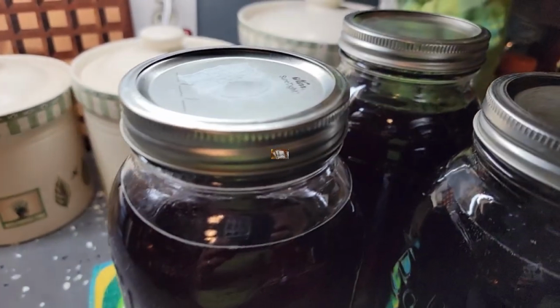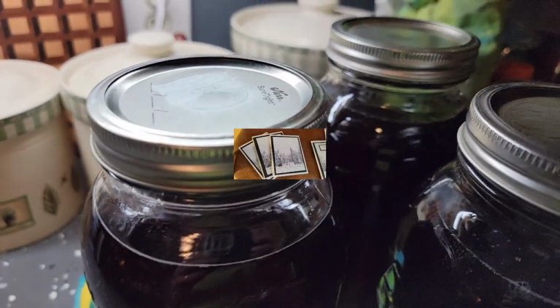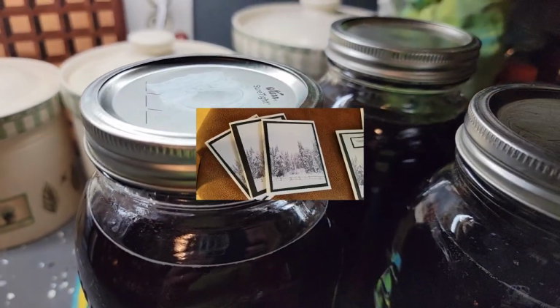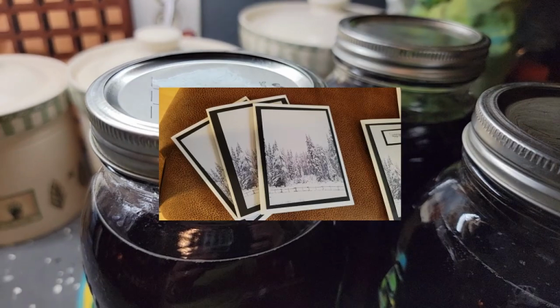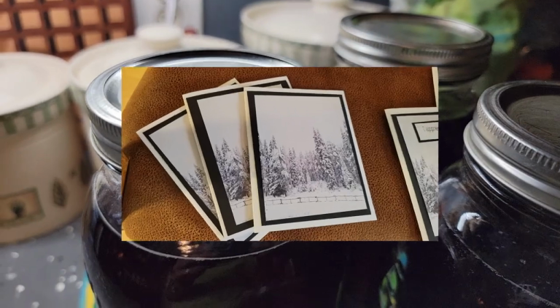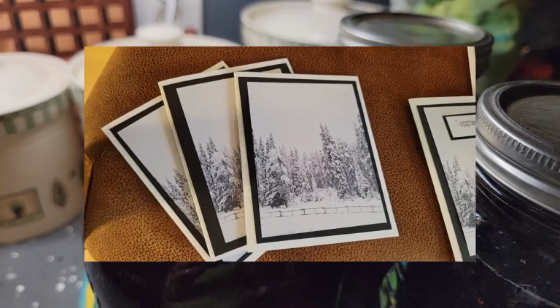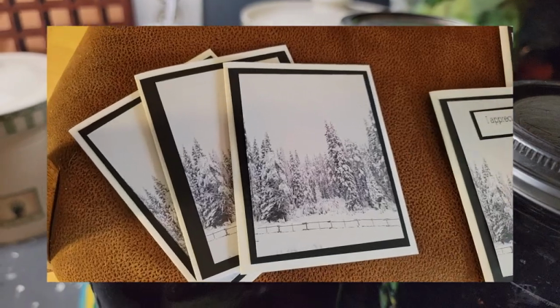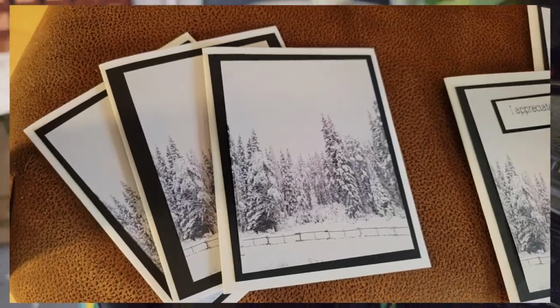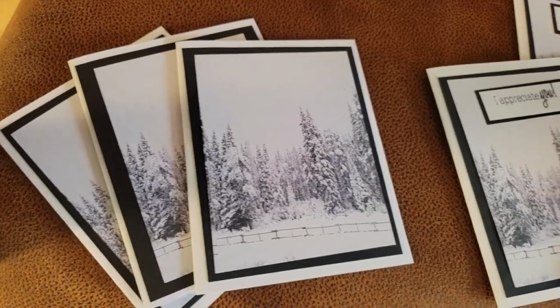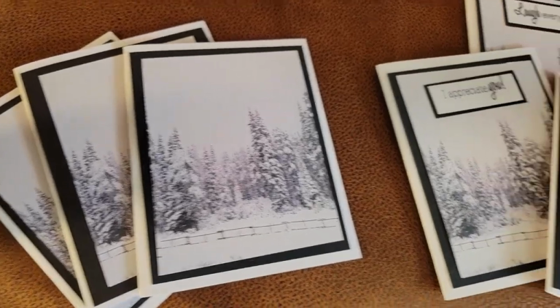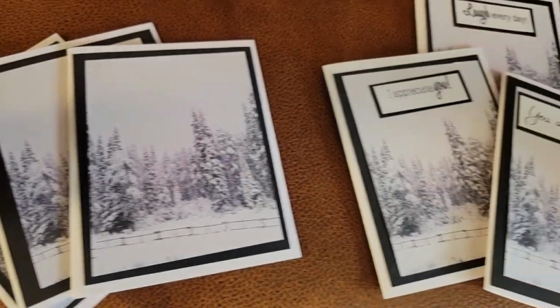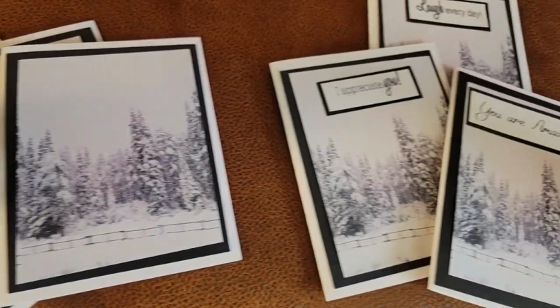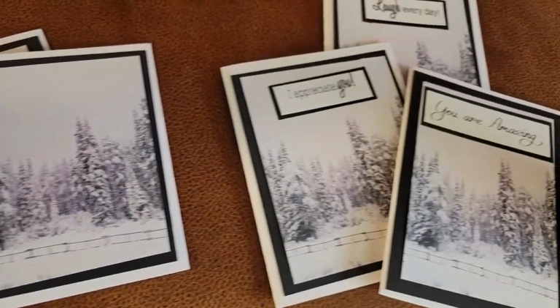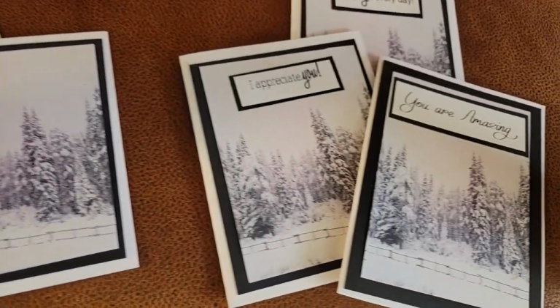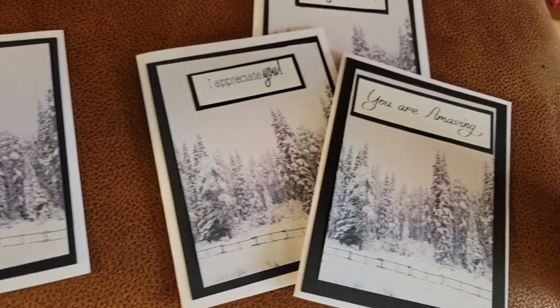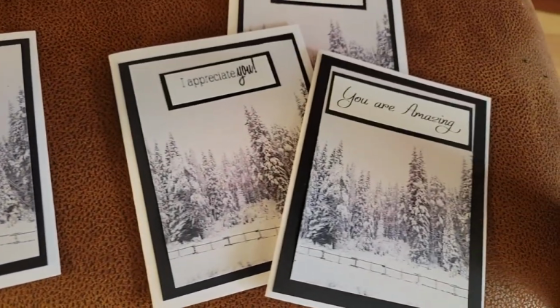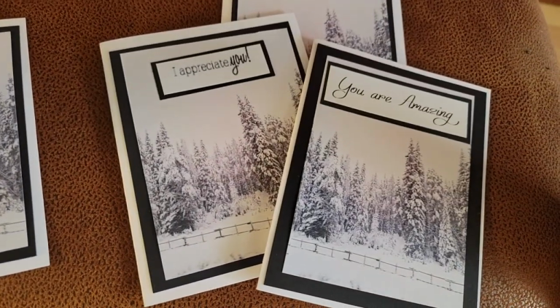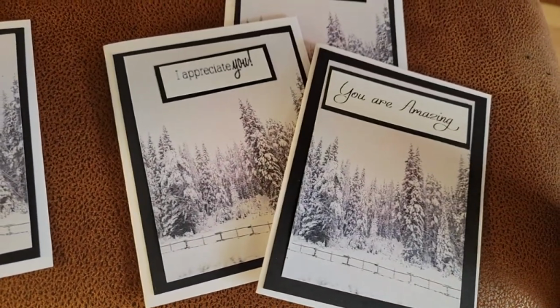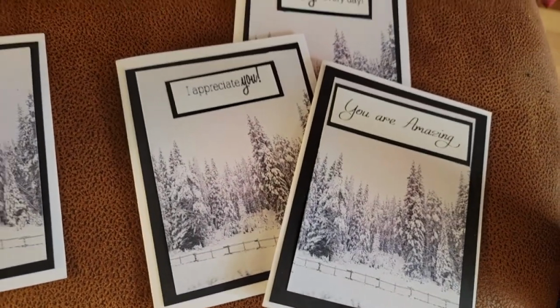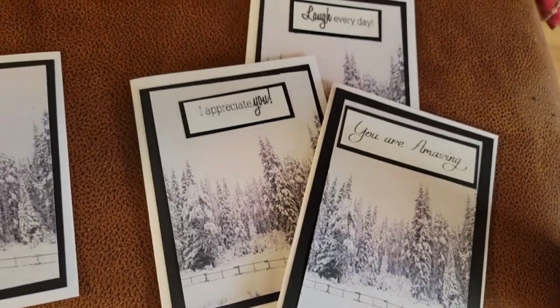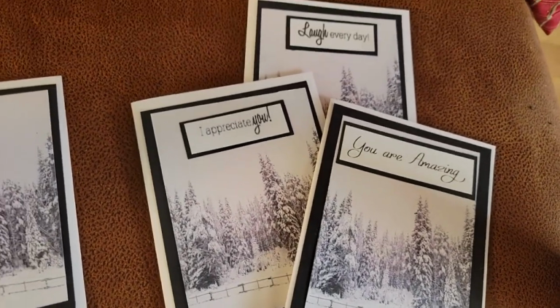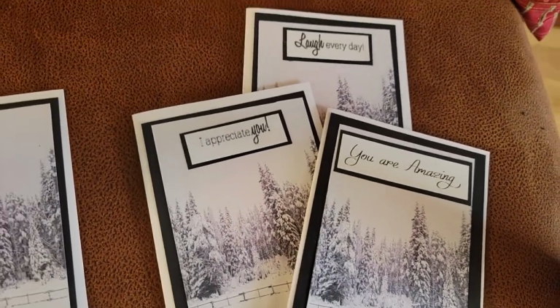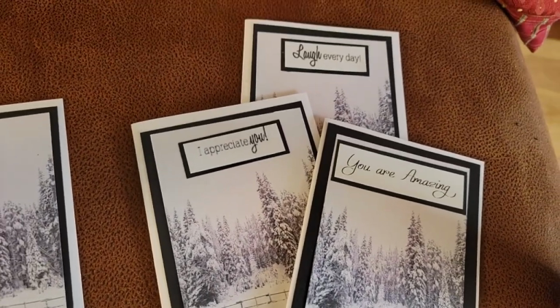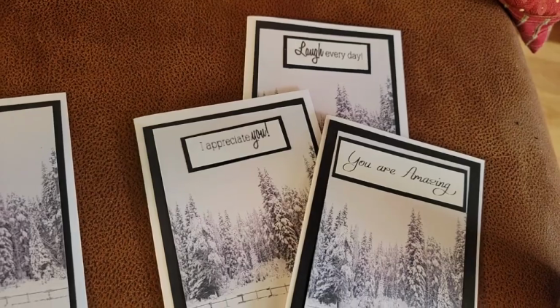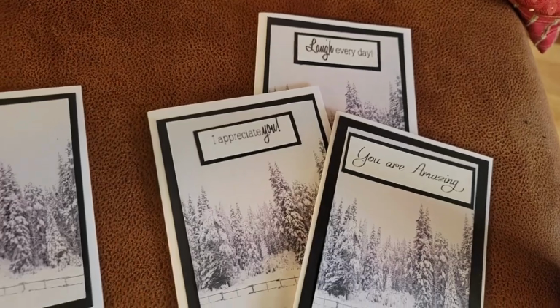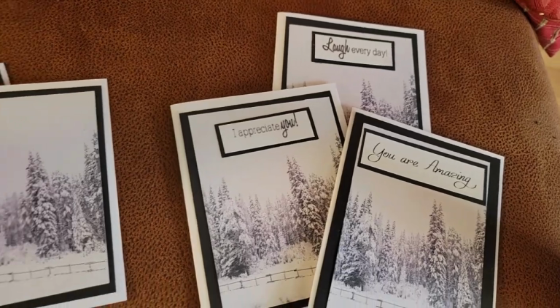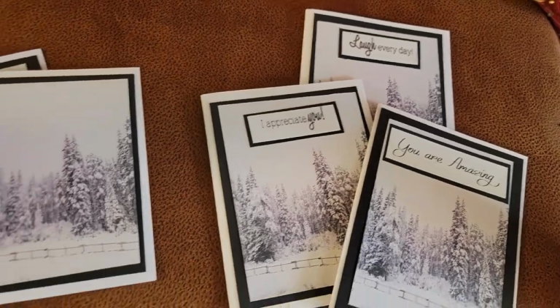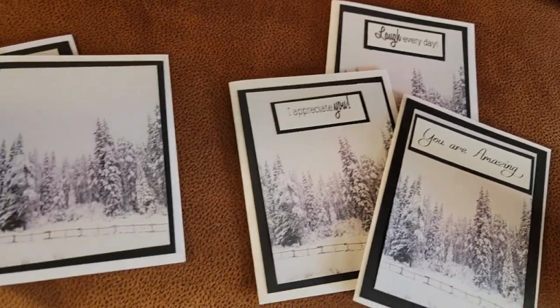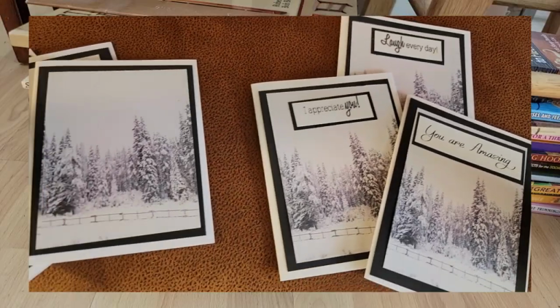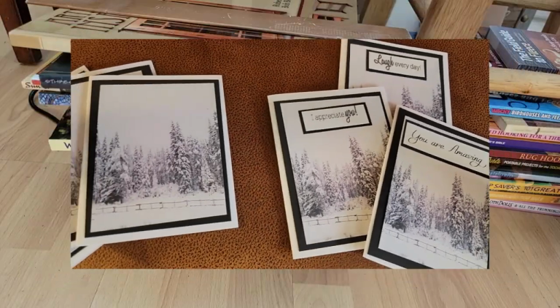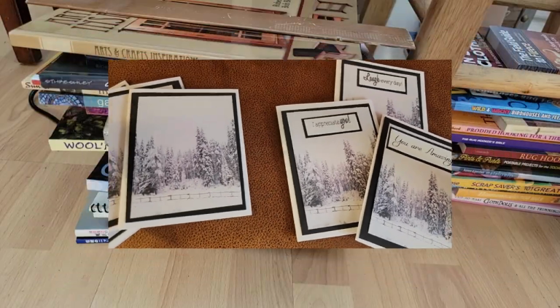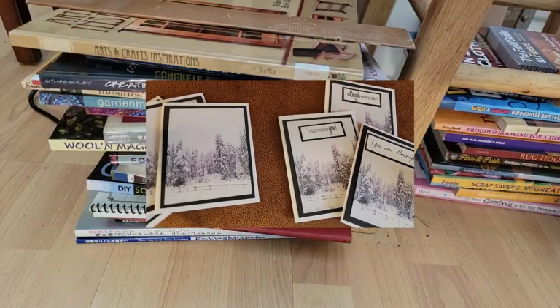I took this picture when we went over the mountains and it snowed, and a friend of mine makes cards — she used the photo and she gave me some of the cards.